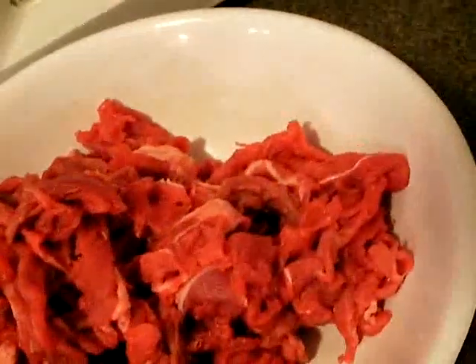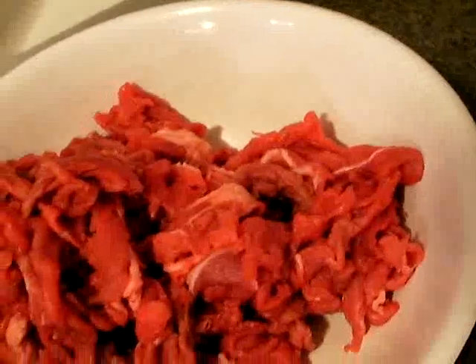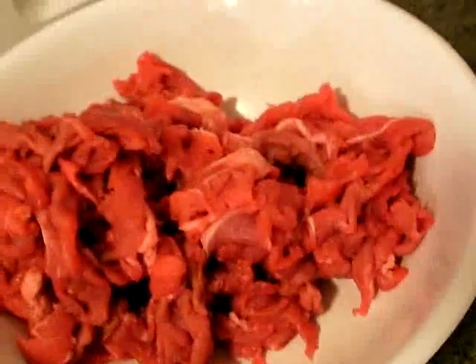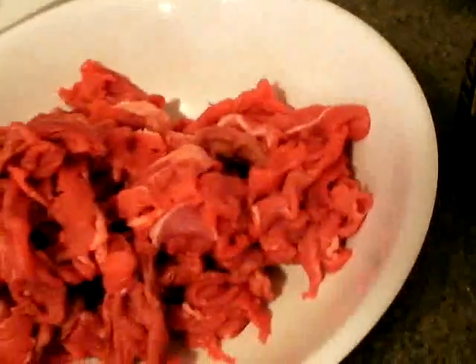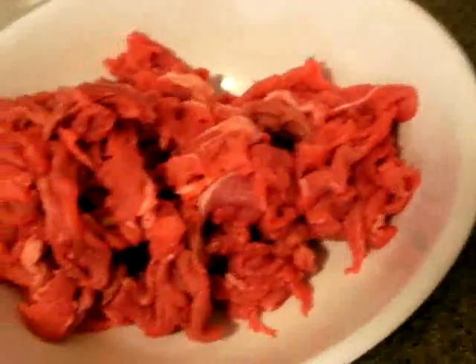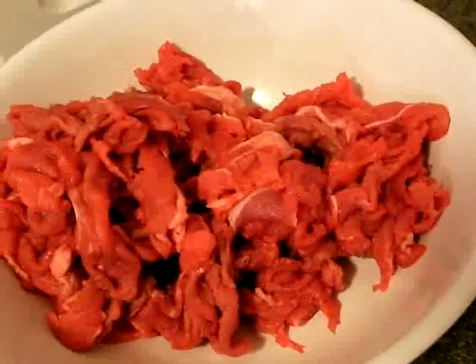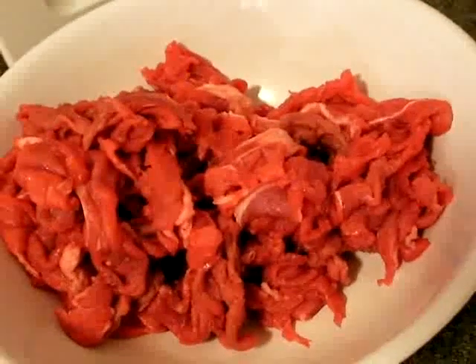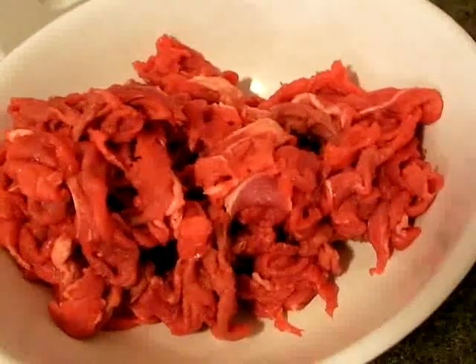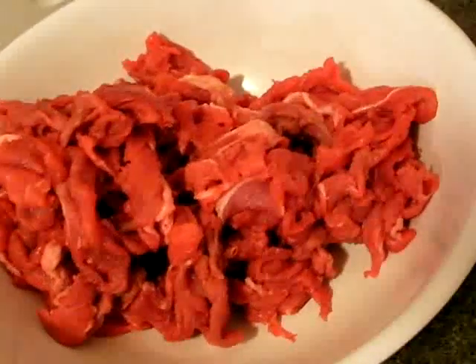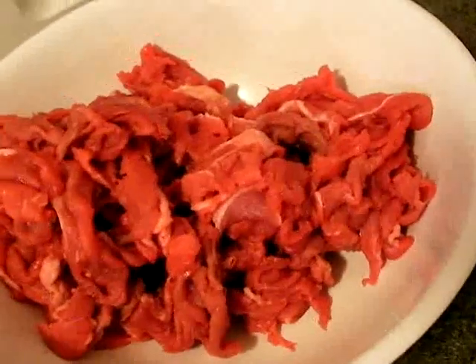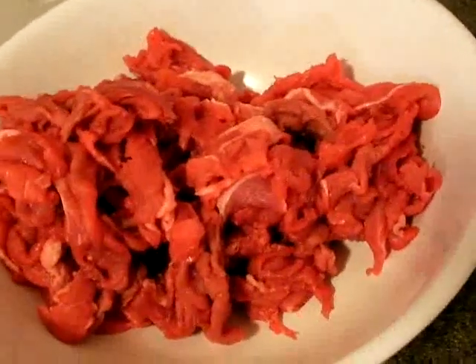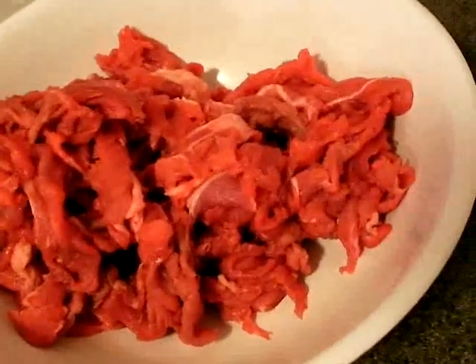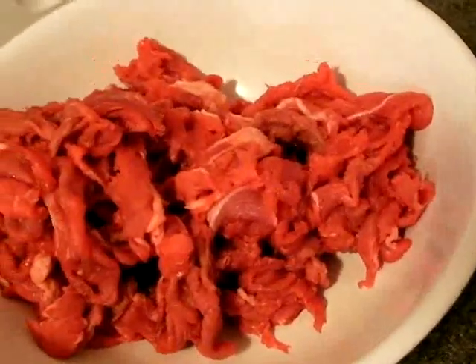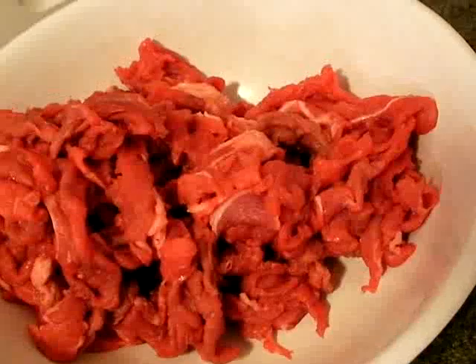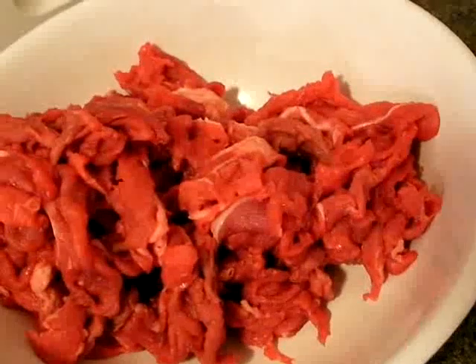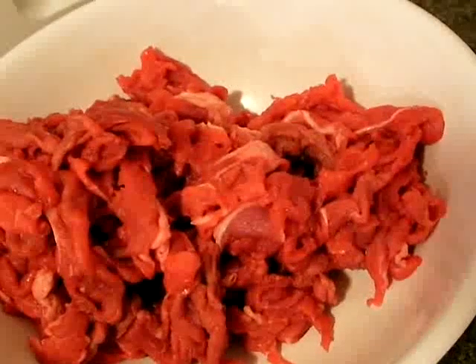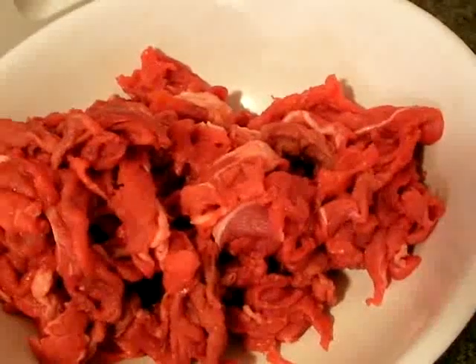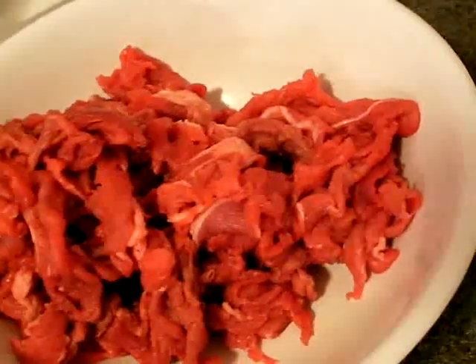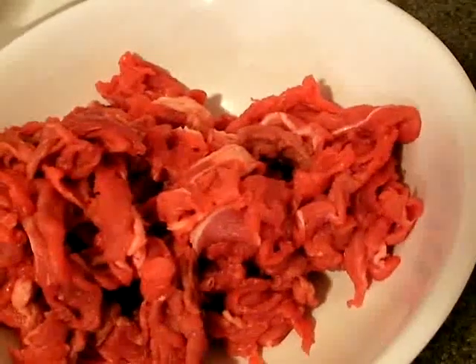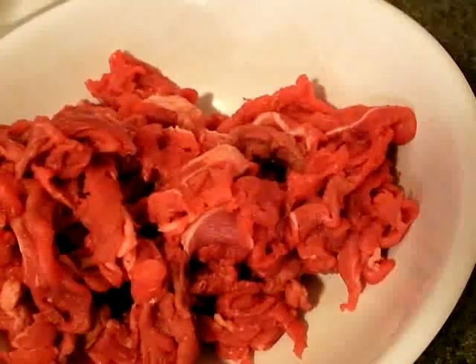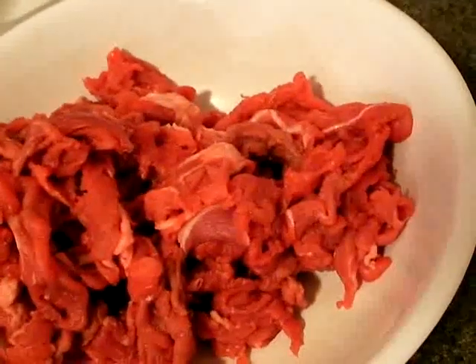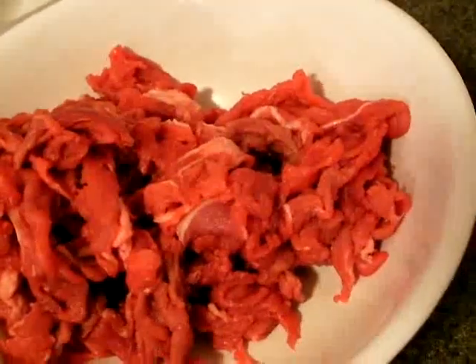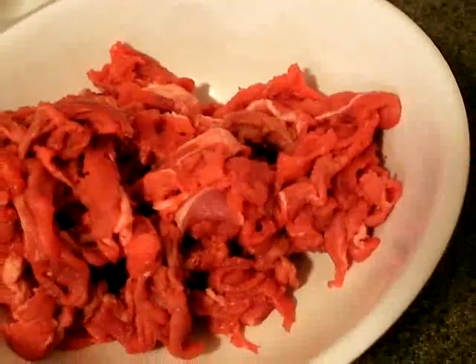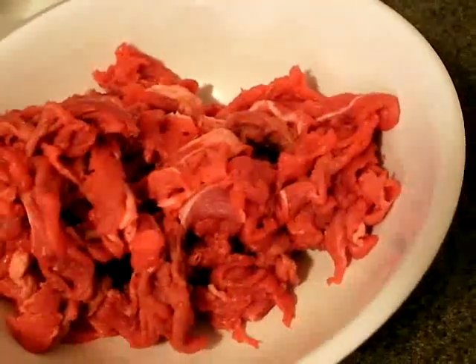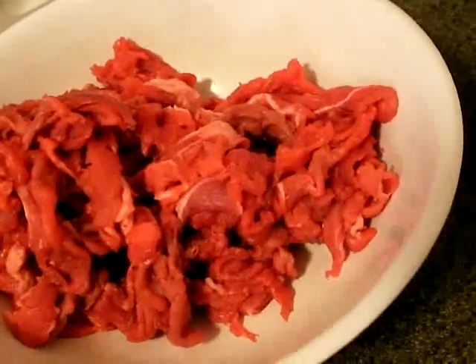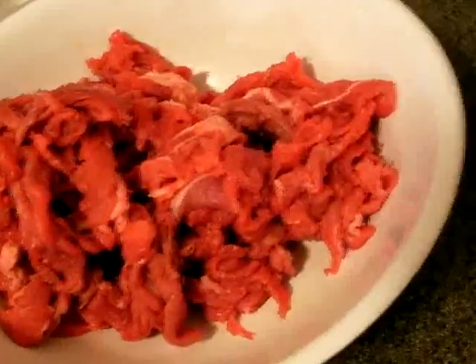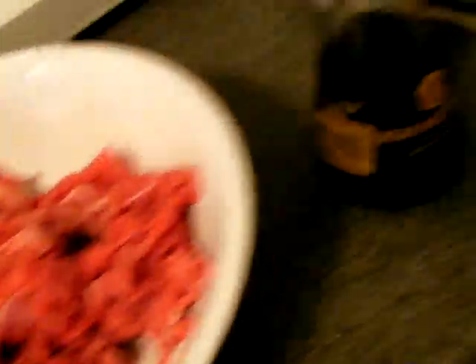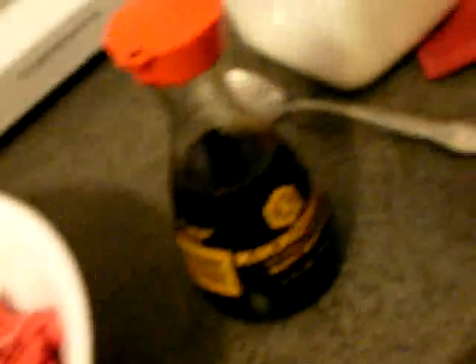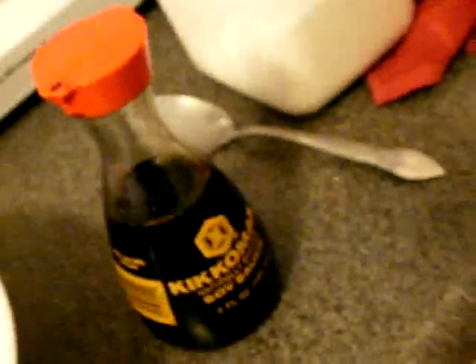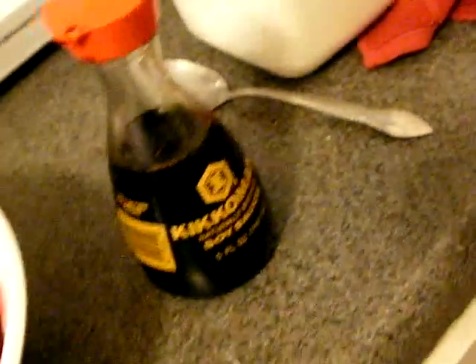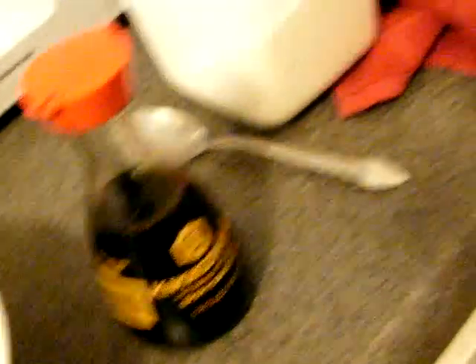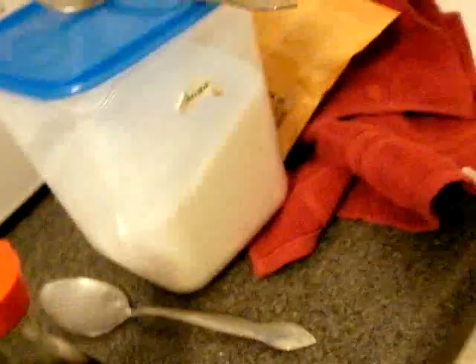Here you have one pound of top-round beef. I went to my butcher and asked for one pound, and they sliced it up for me, which made it even easier. This is your standard soy sauce and some sugar.